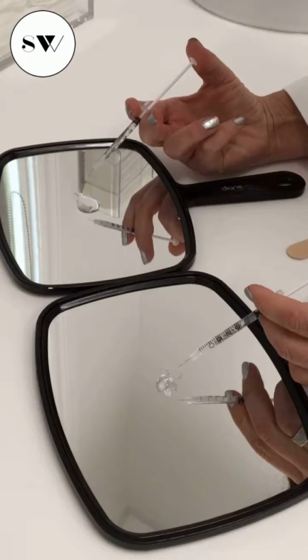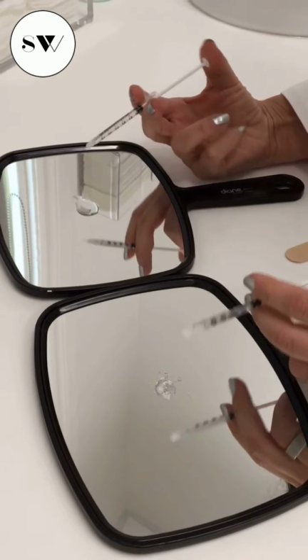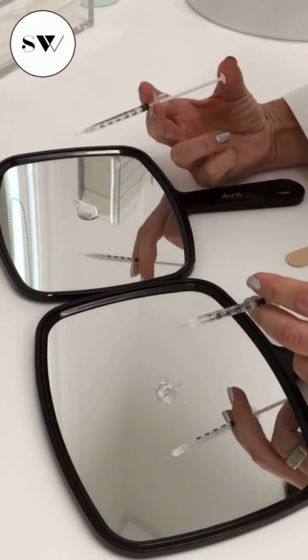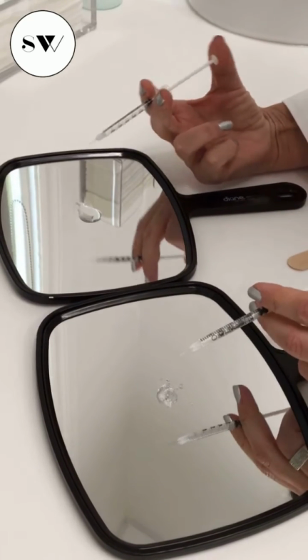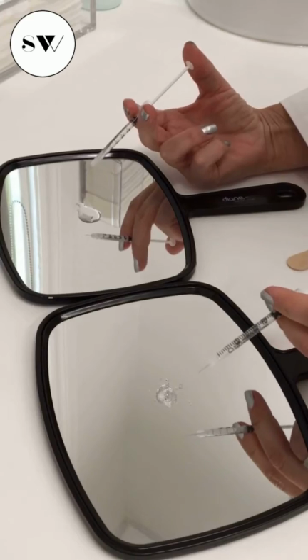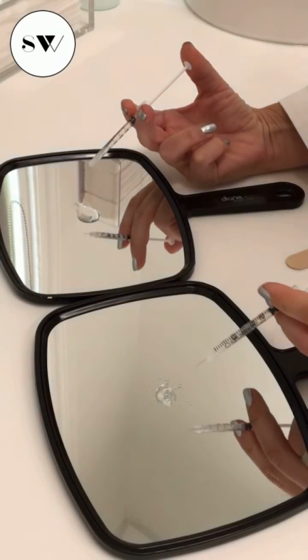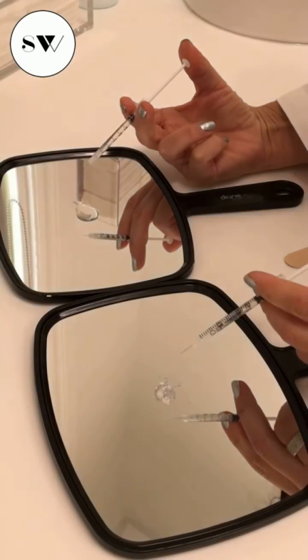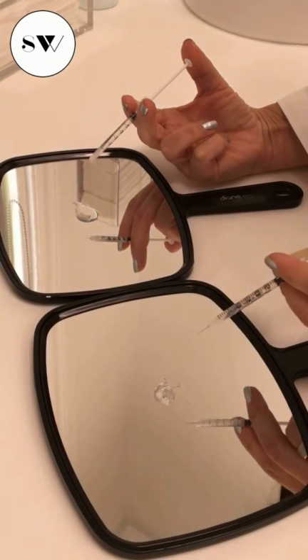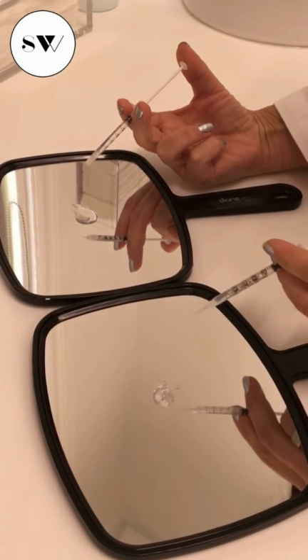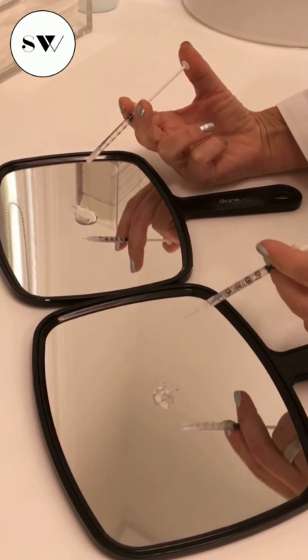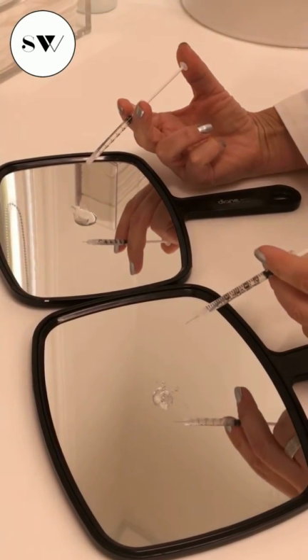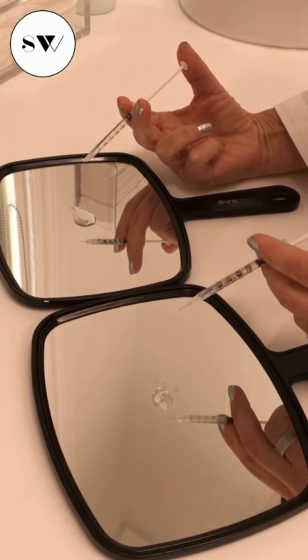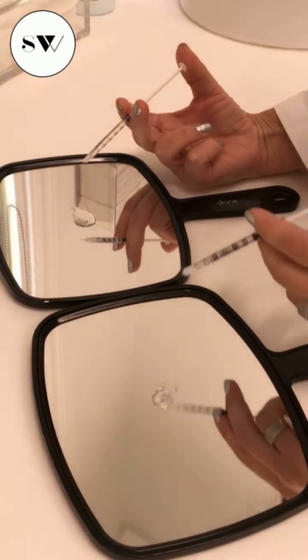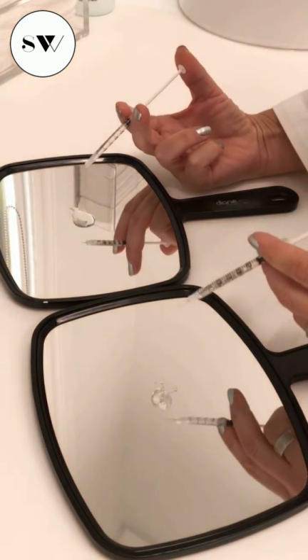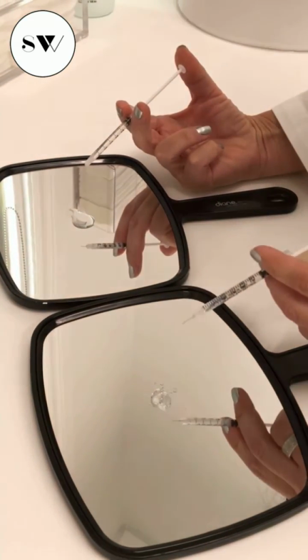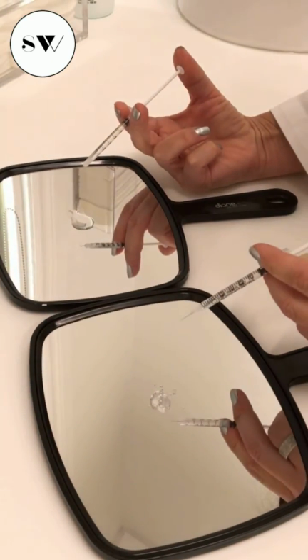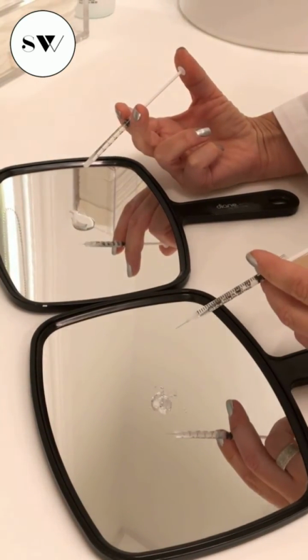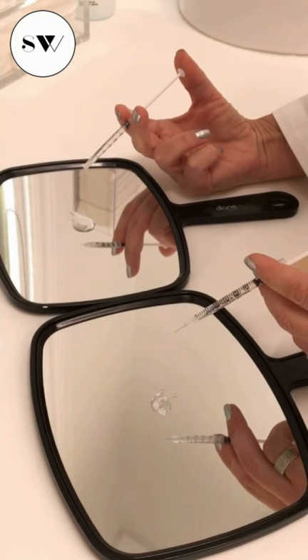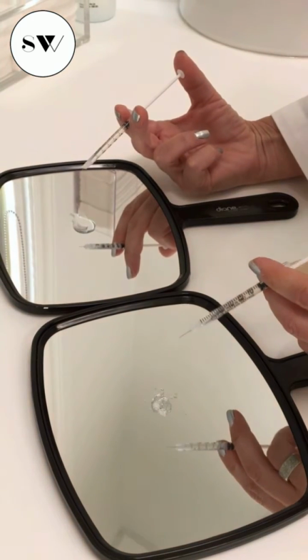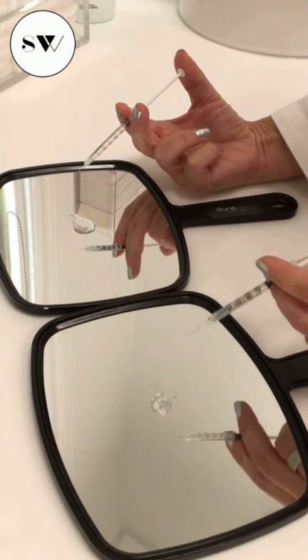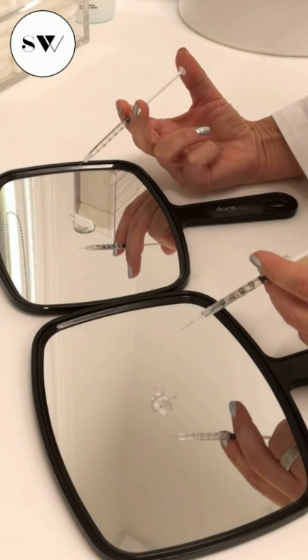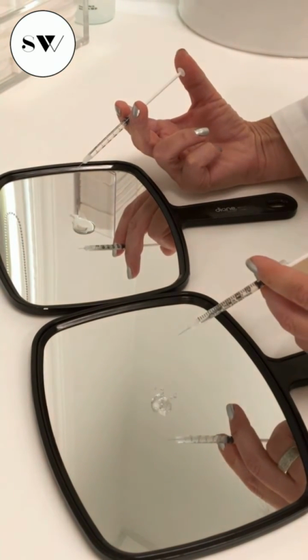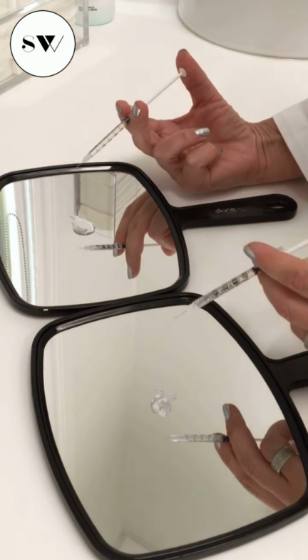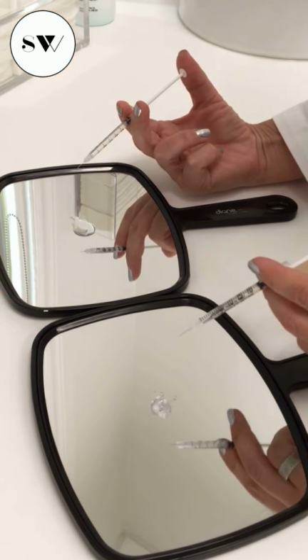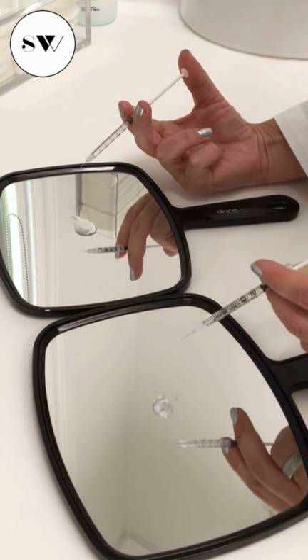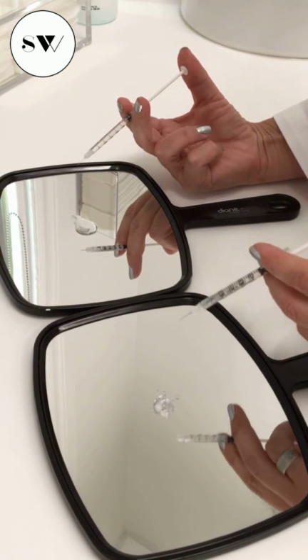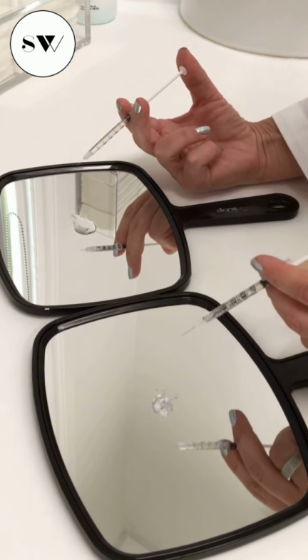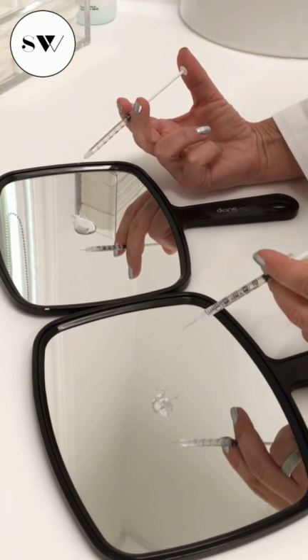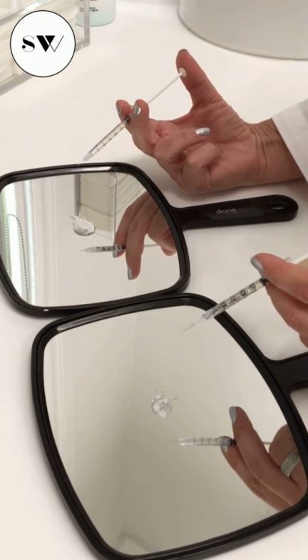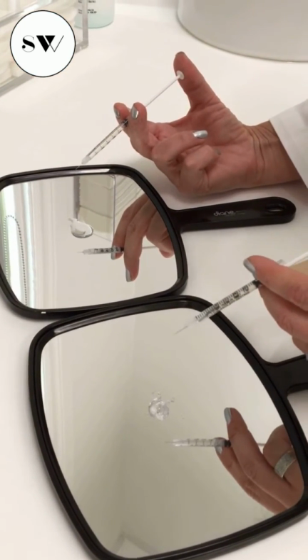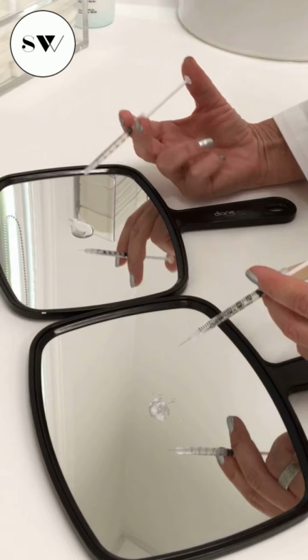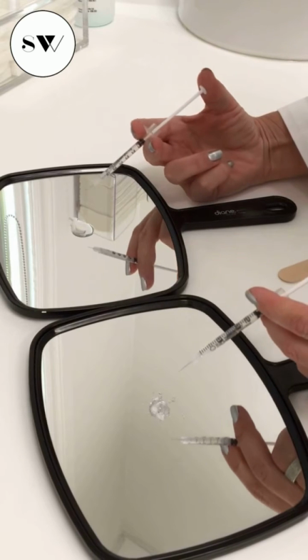In these two small syringes I have a highly concentrated hyaluronidase, which is the antidote to hyaluronic acid. It'll take the bonds that are holding the molecules together, break them apart, and our own body knows how to get rid of this molecule in 48 hours.